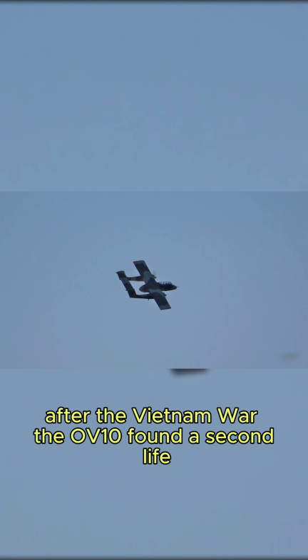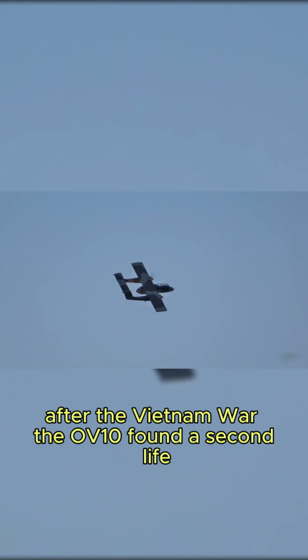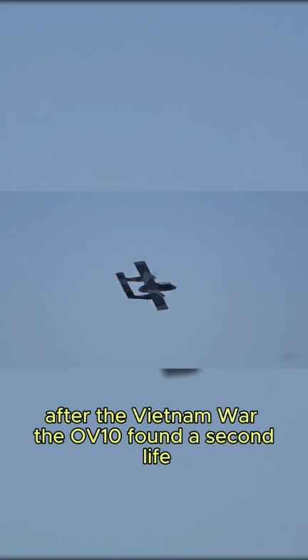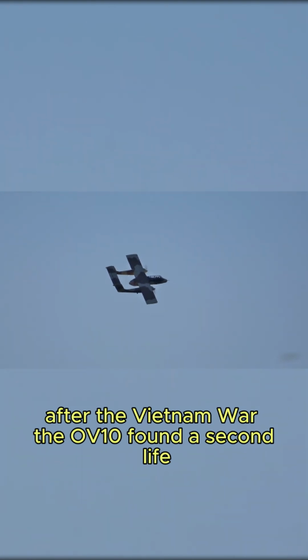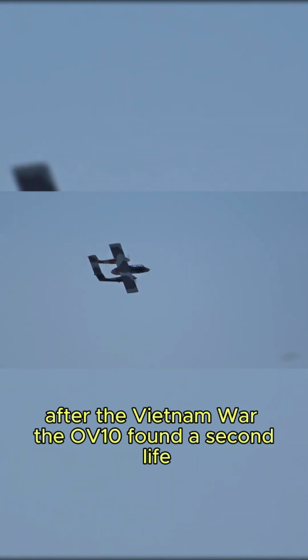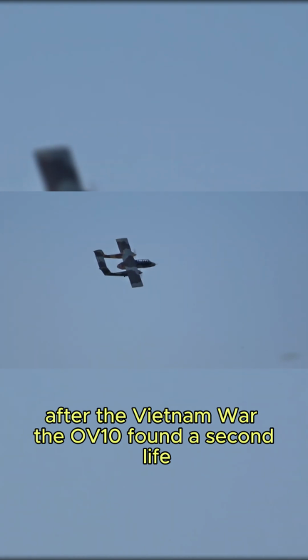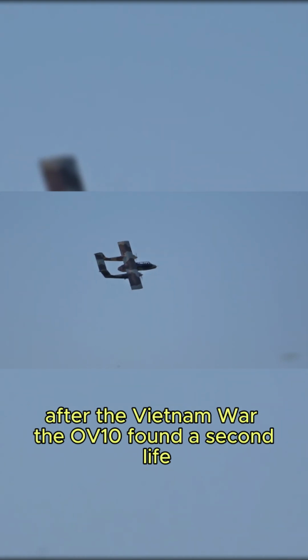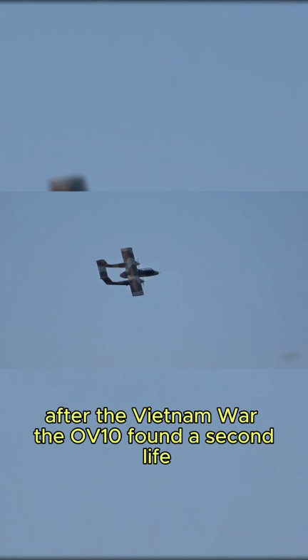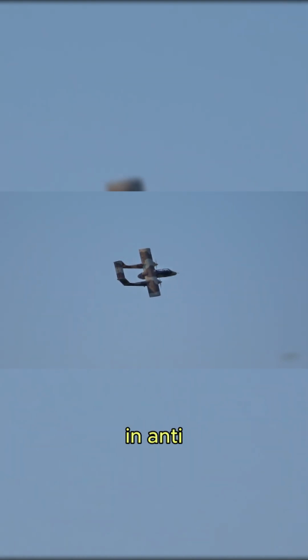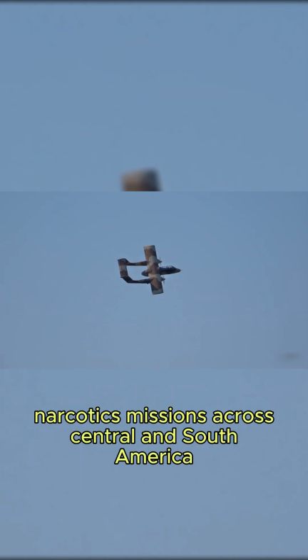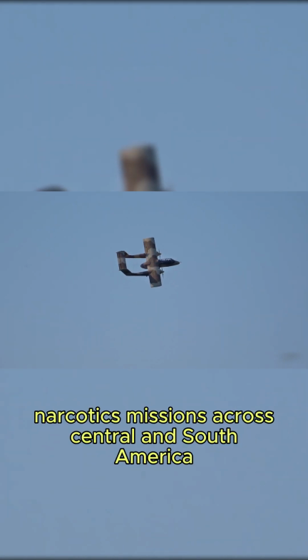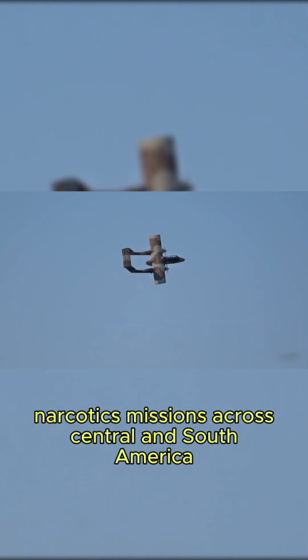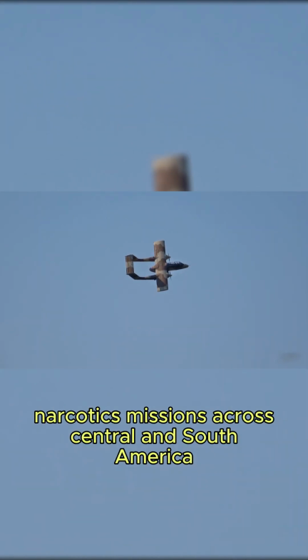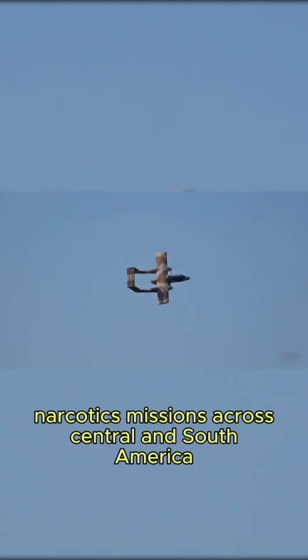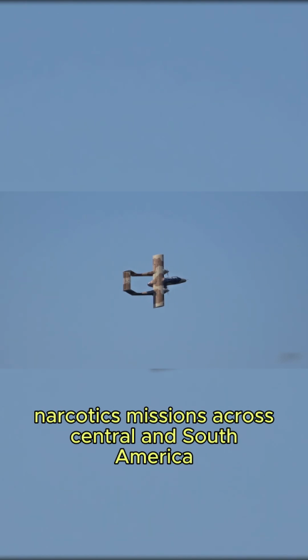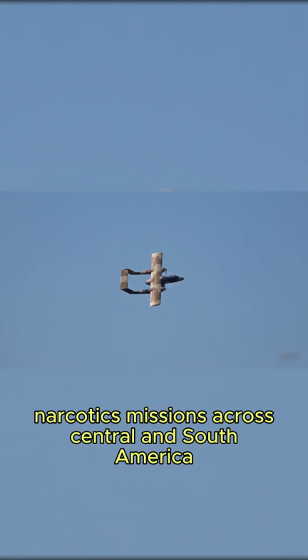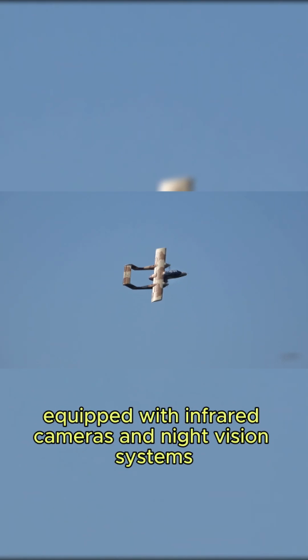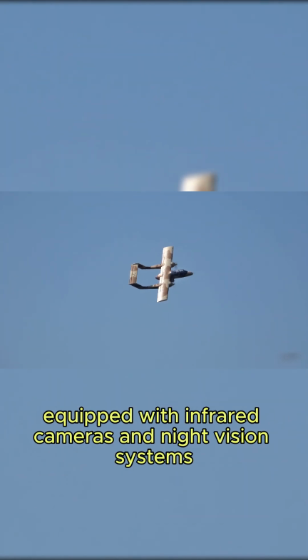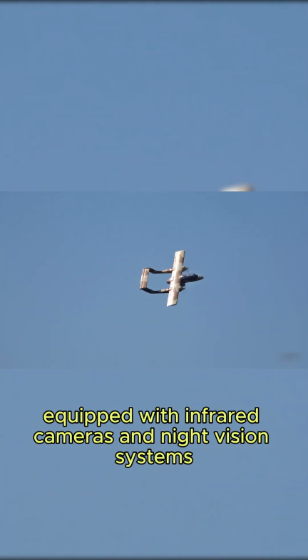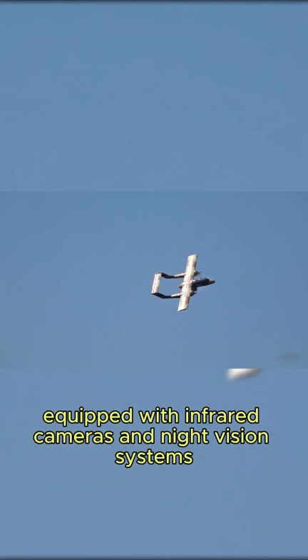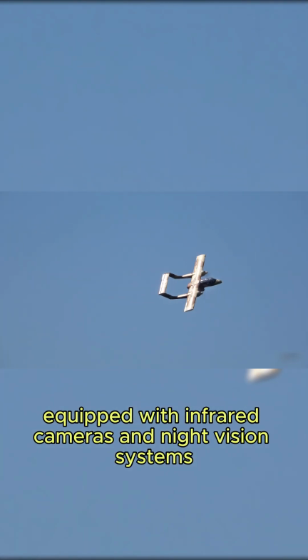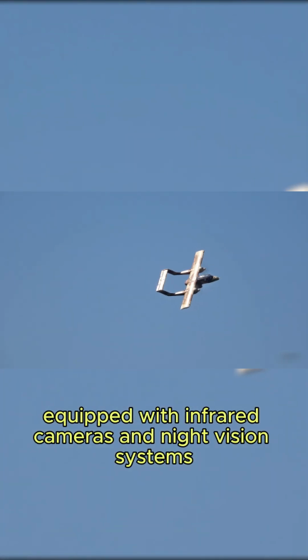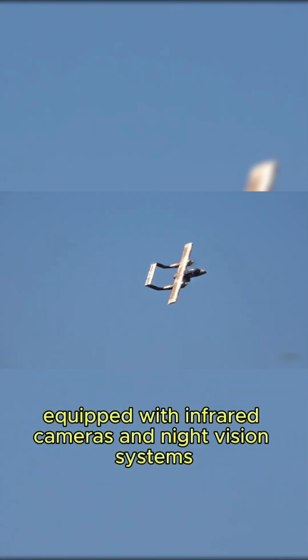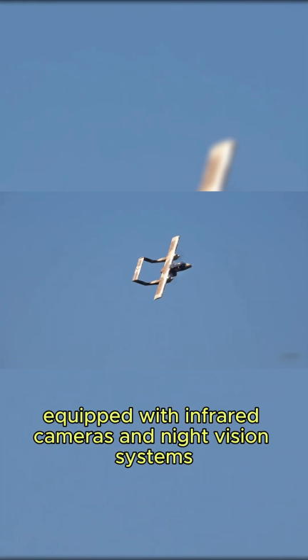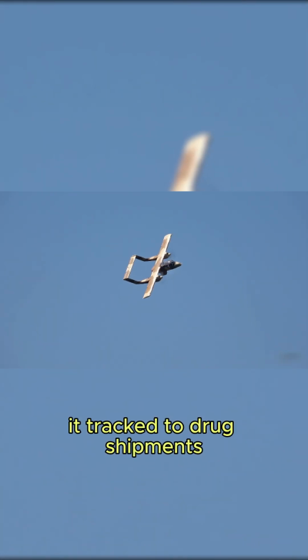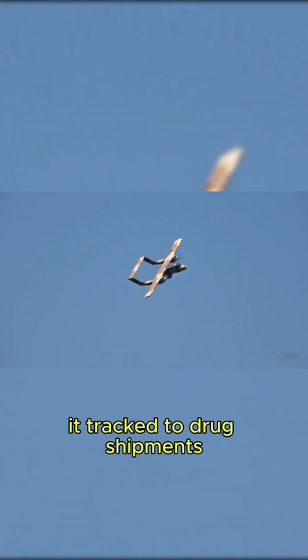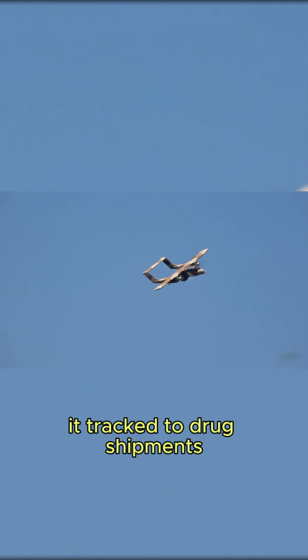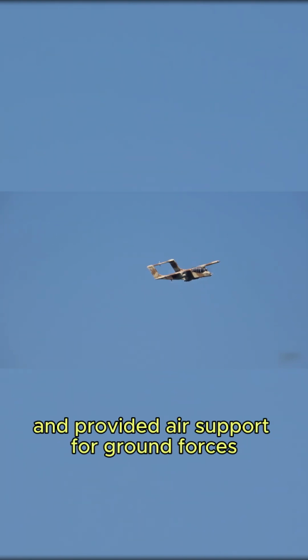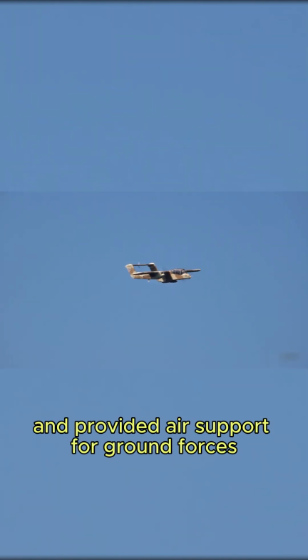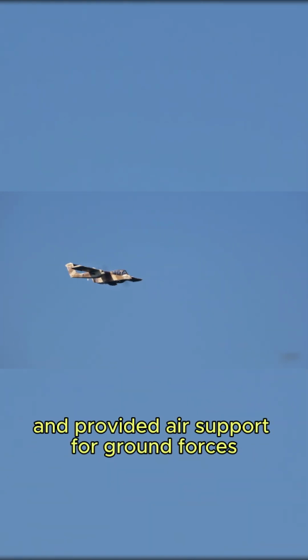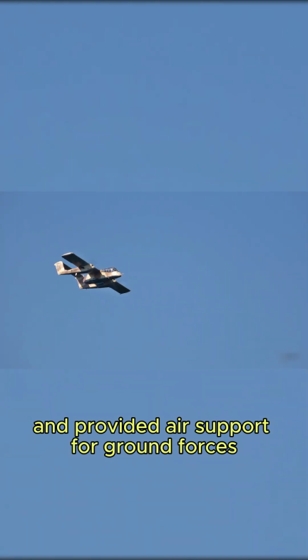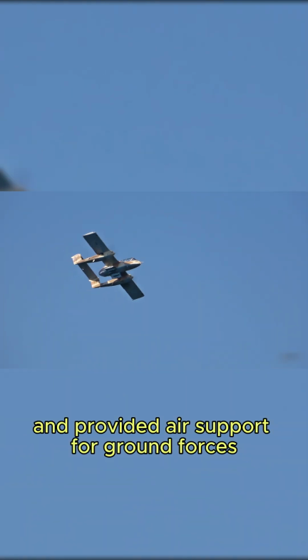After the Vietnam War, the OV-10 found a second life in anti-narcotics missions across Central and South America. Equipped with infrared cameras and night vision systems, it tracked drug shipments and provided air support for ground forces.